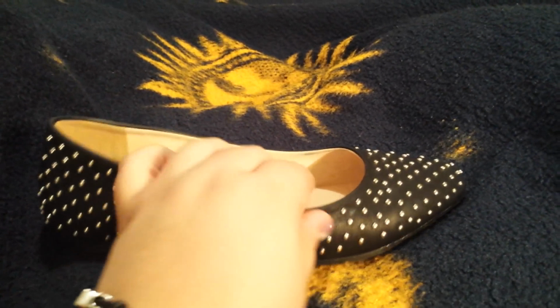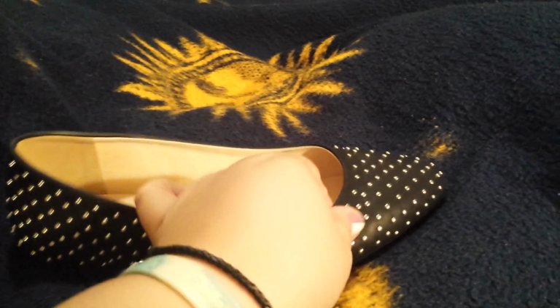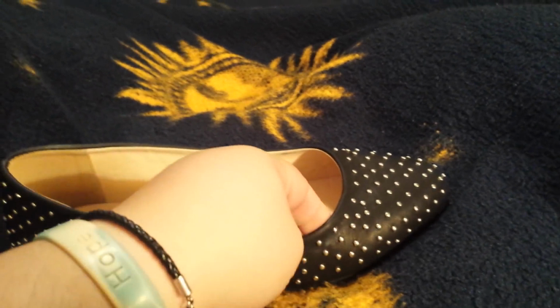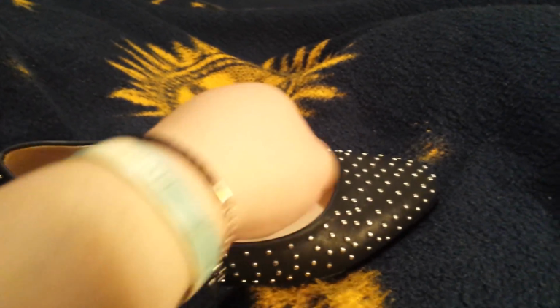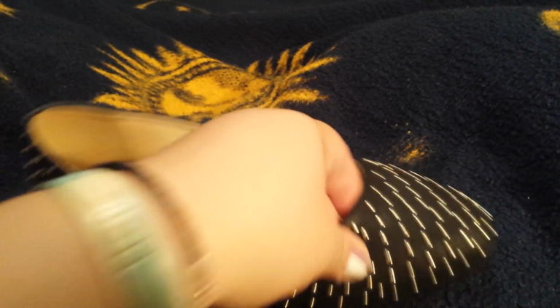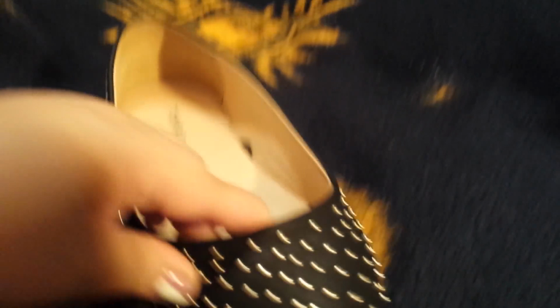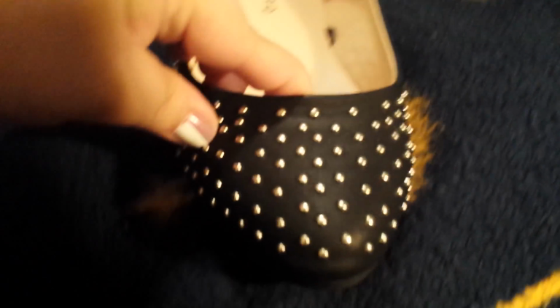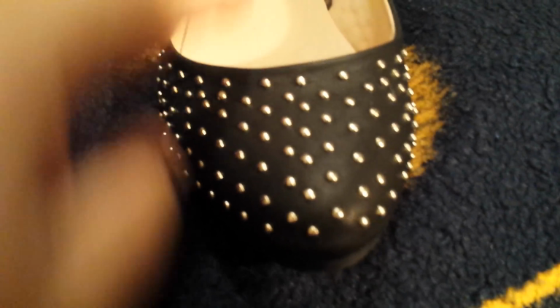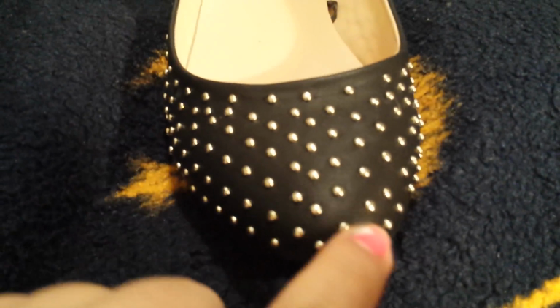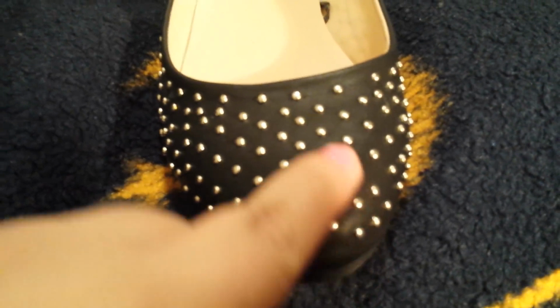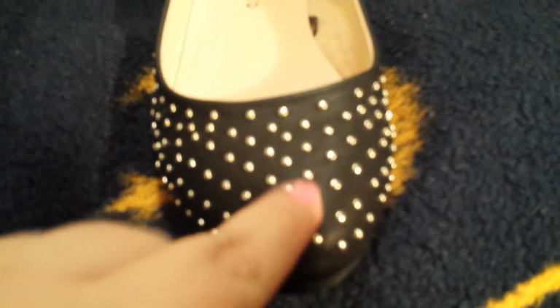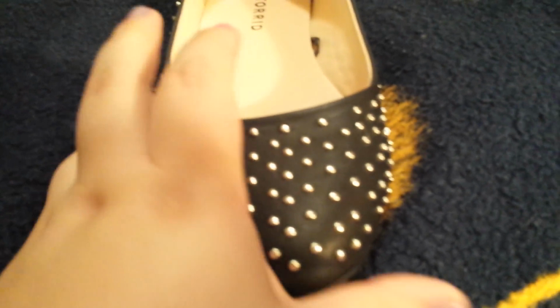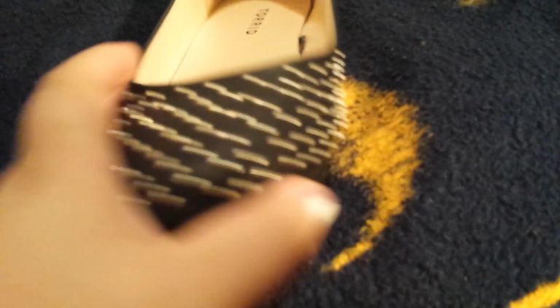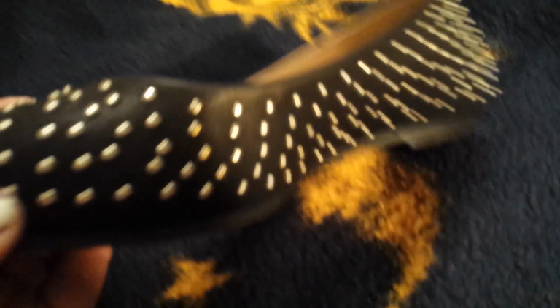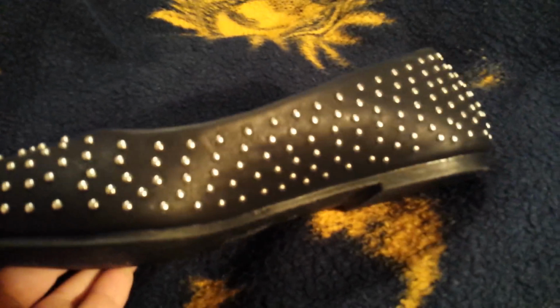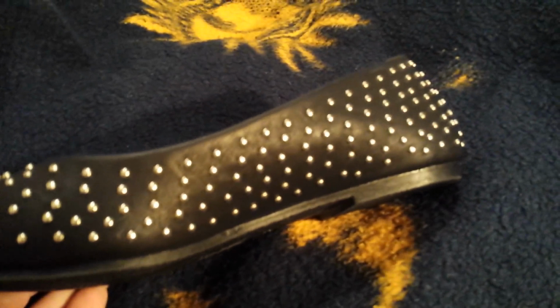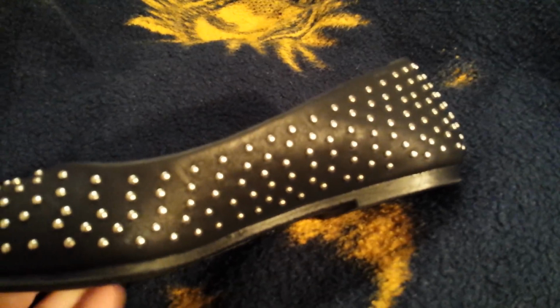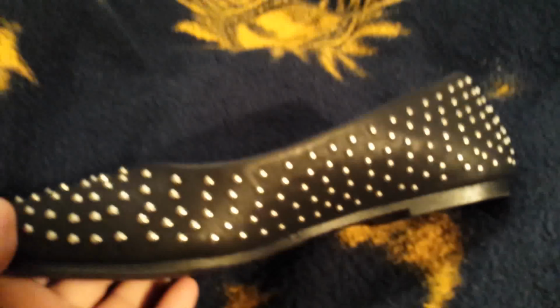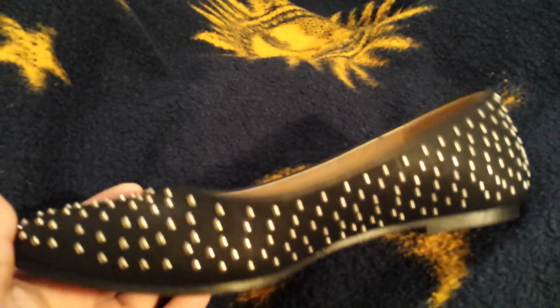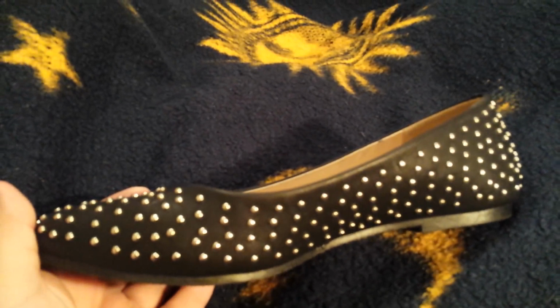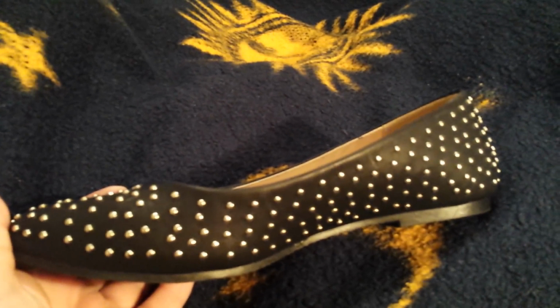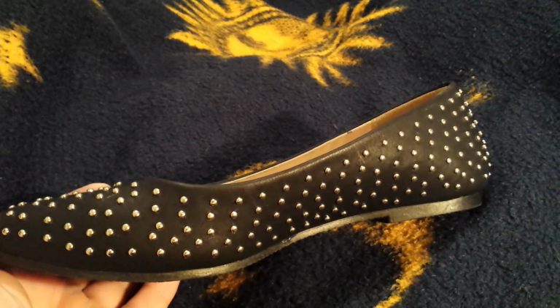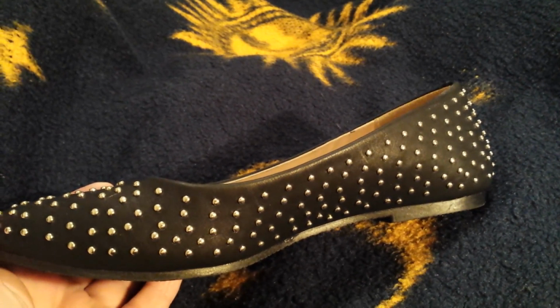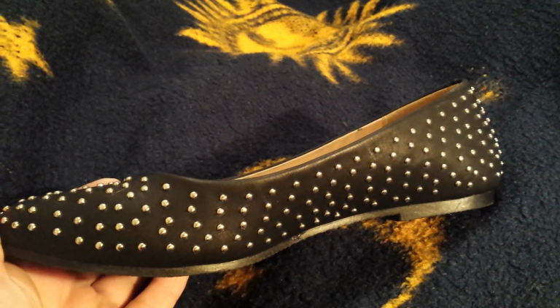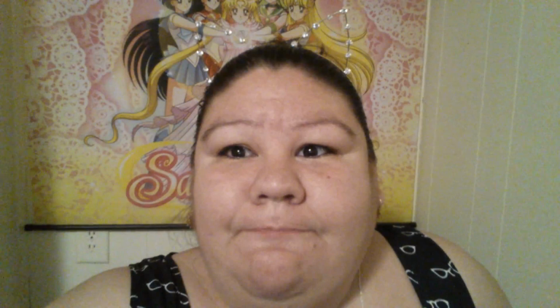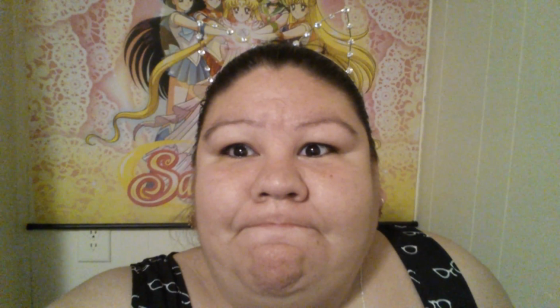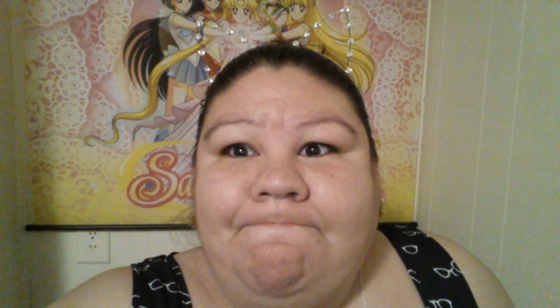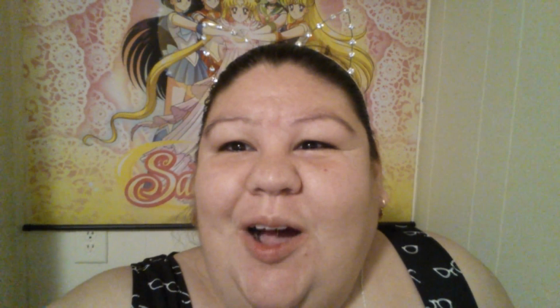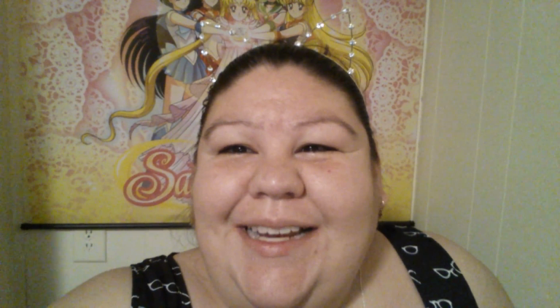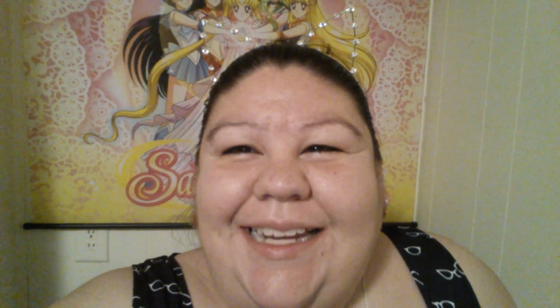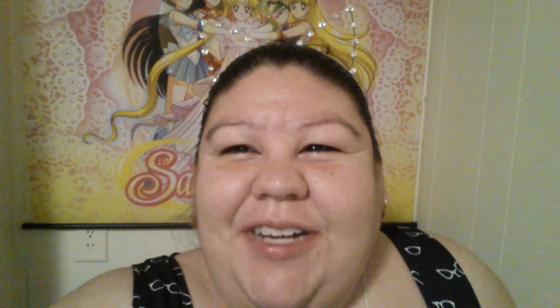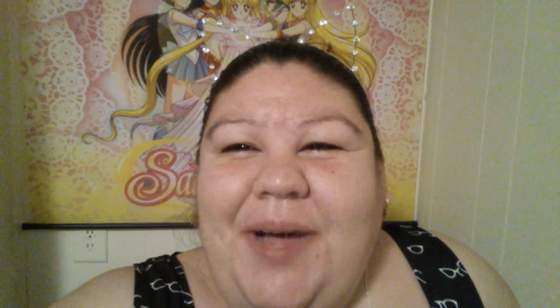It's got all these little round silver studs all over the shoe. All right, that is it for now — bye!